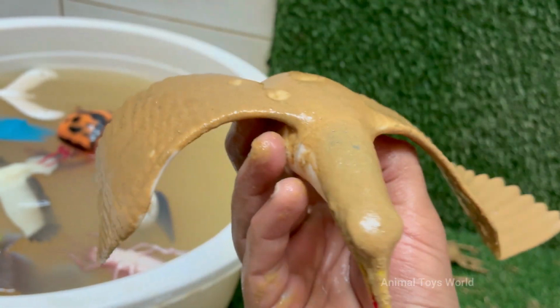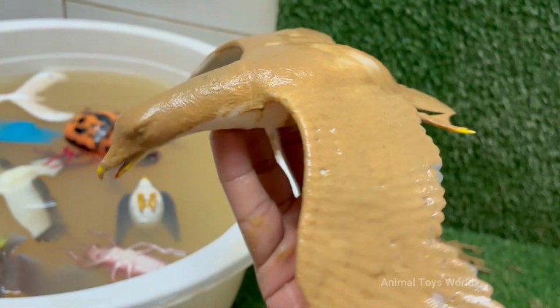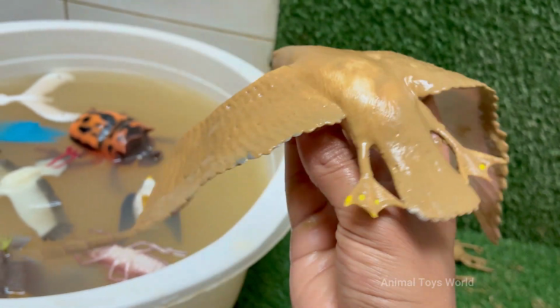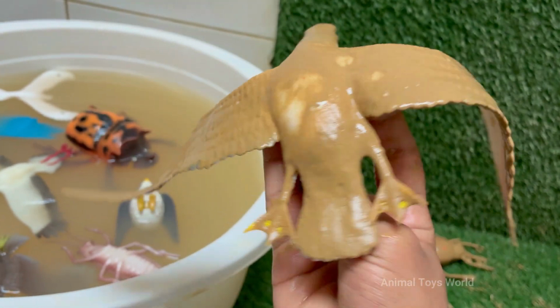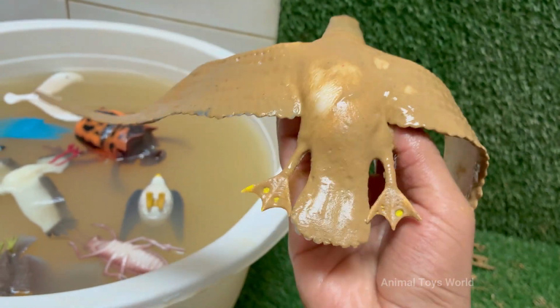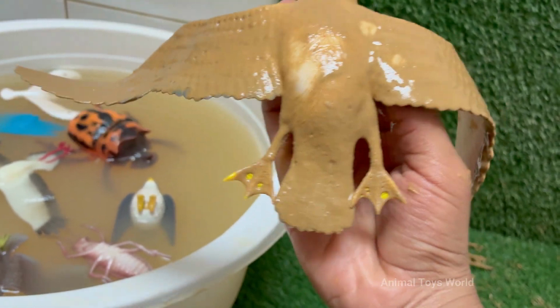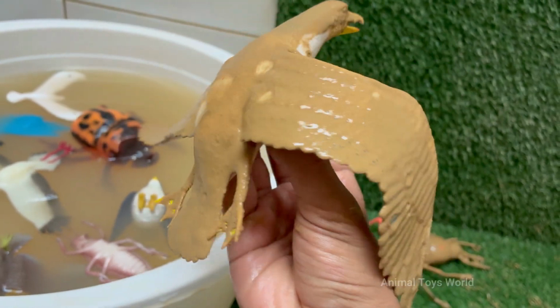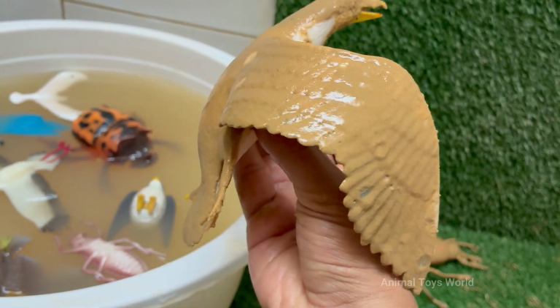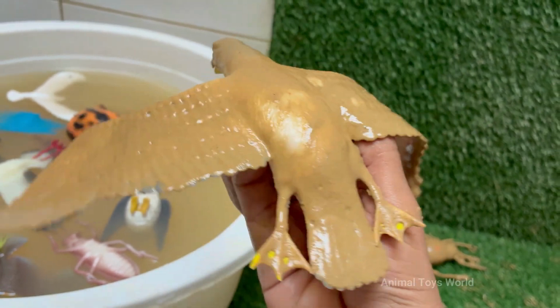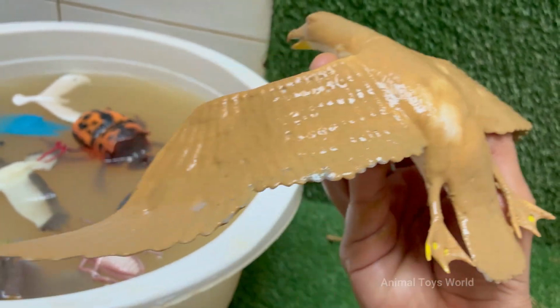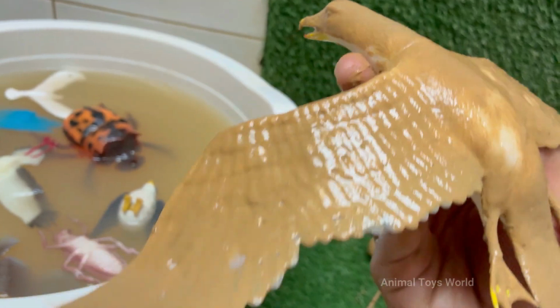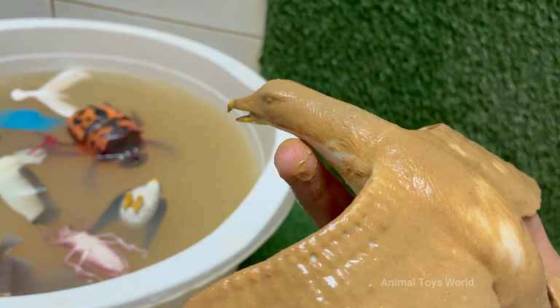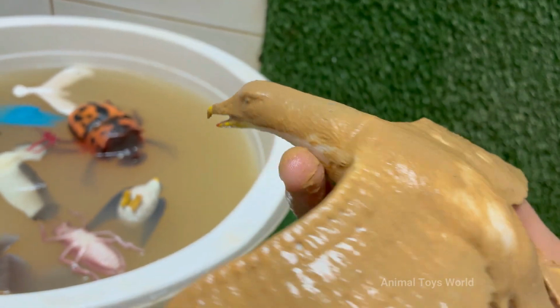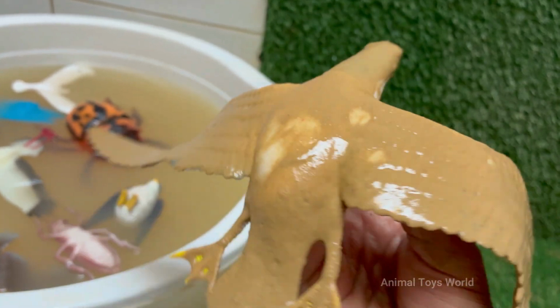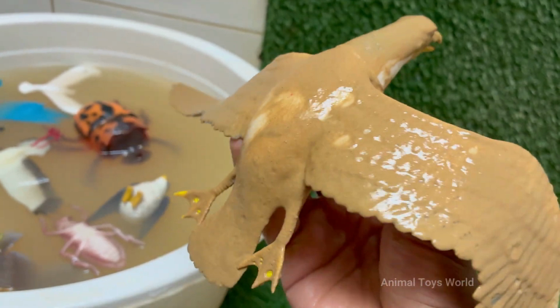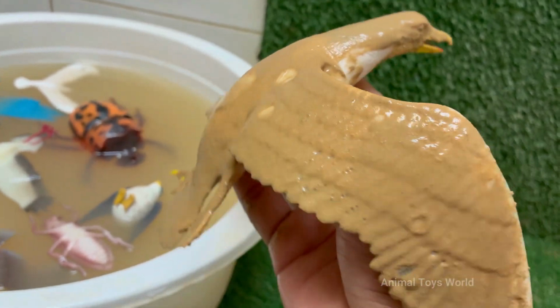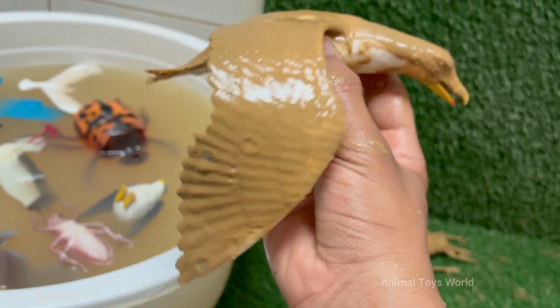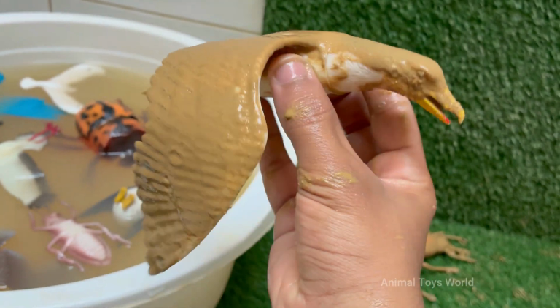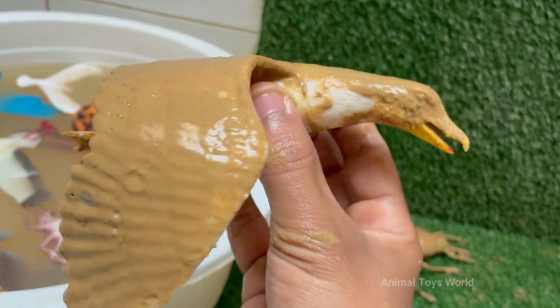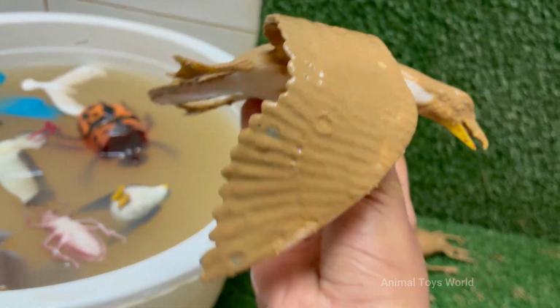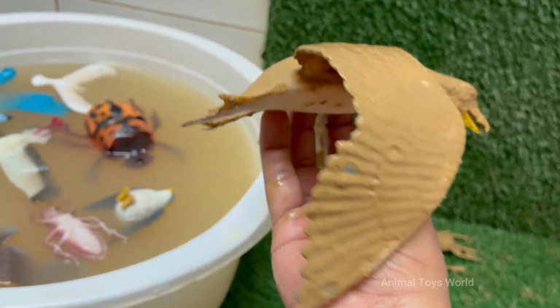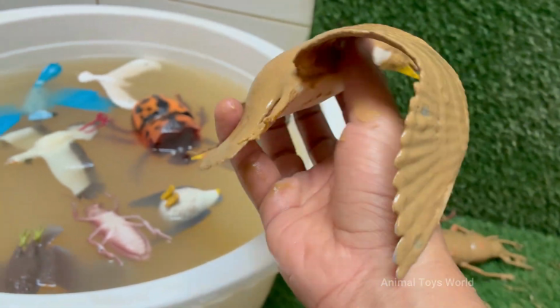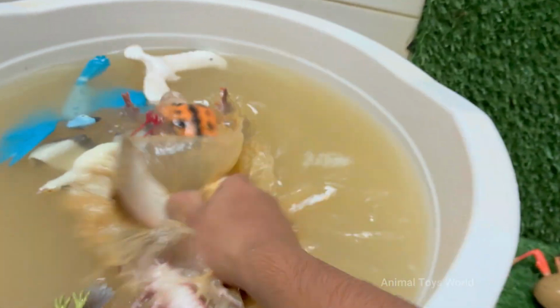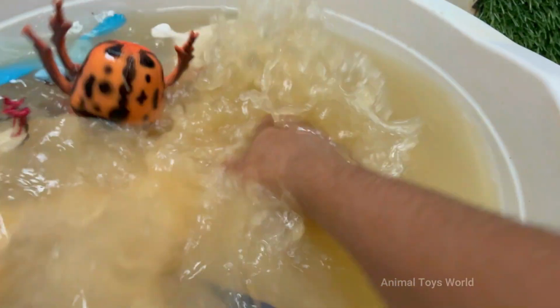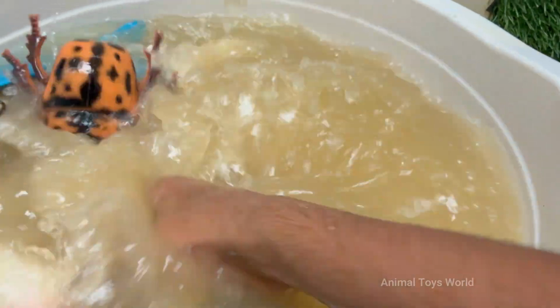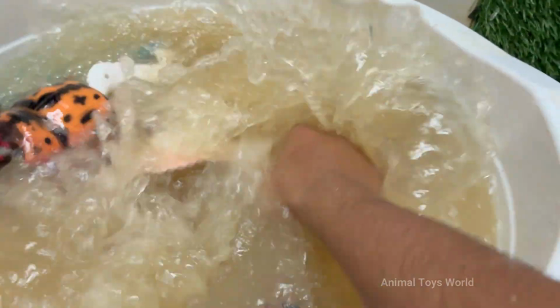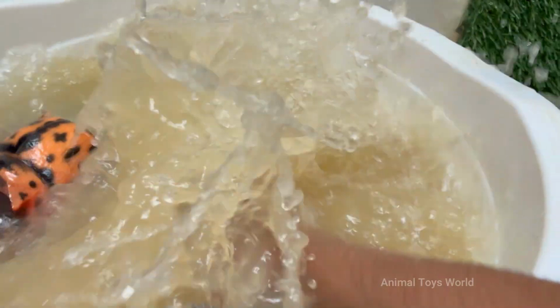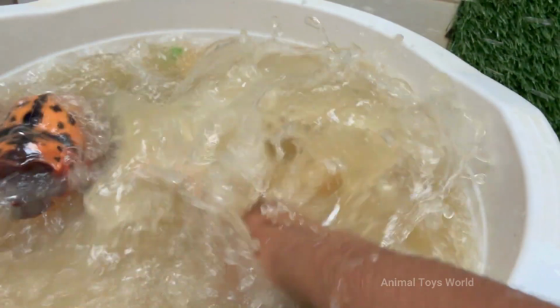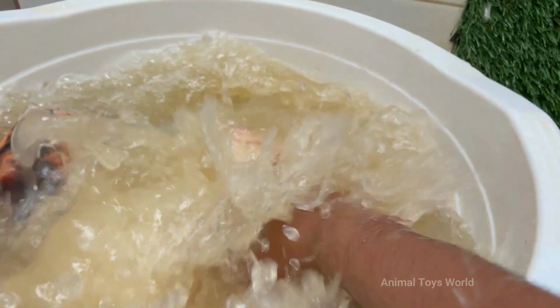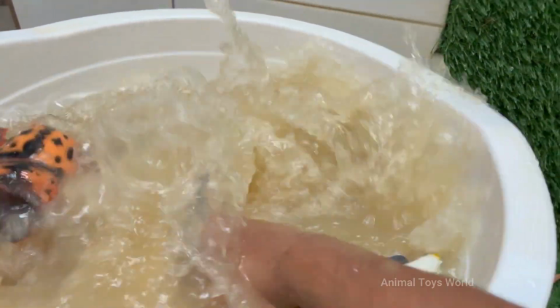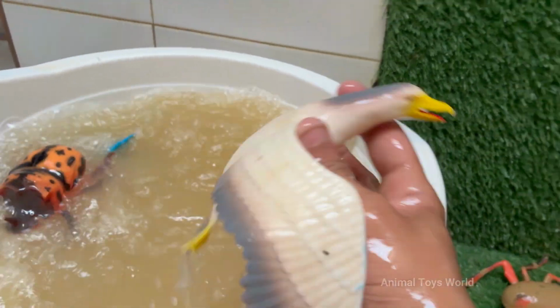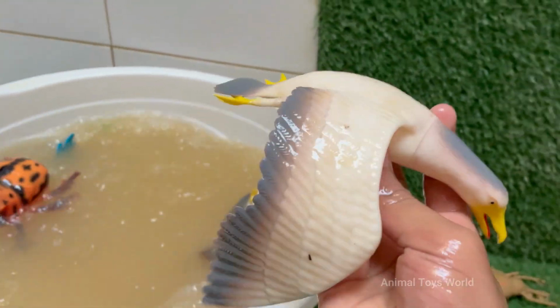Some gulls have been observed using bread as bait to fish — they will drop pieces of bread into the water to attract fish, then swoop down to catch them. They will readily steal food from other birds, animals, and even humans. Seagulls are incredibly intelligent and have learned to thrive in human environments.